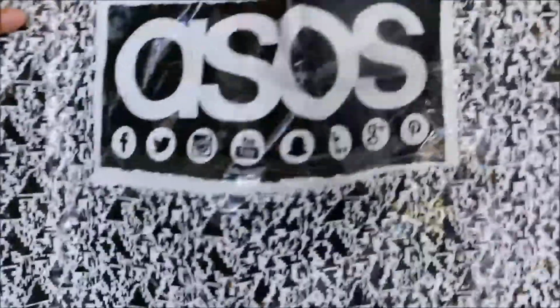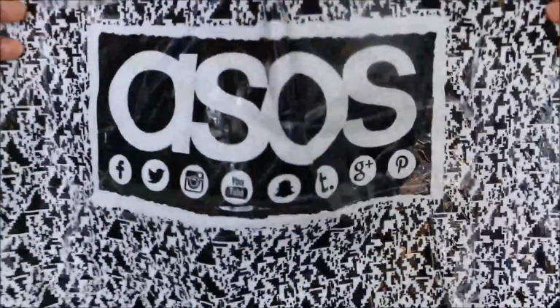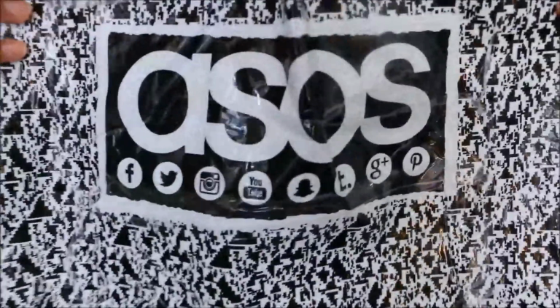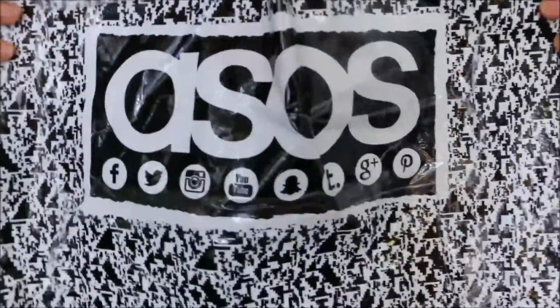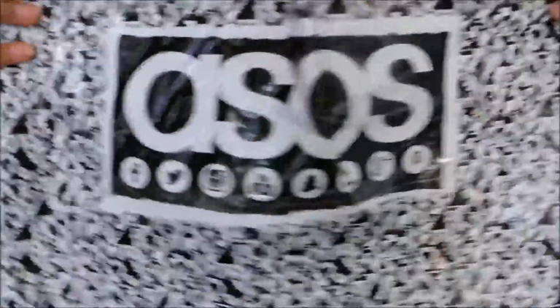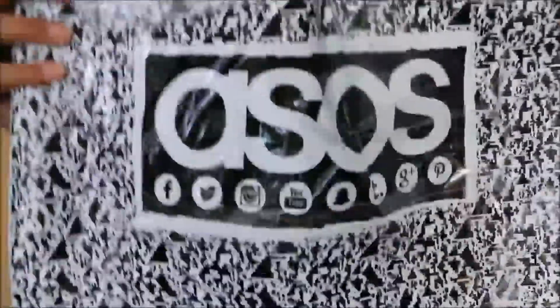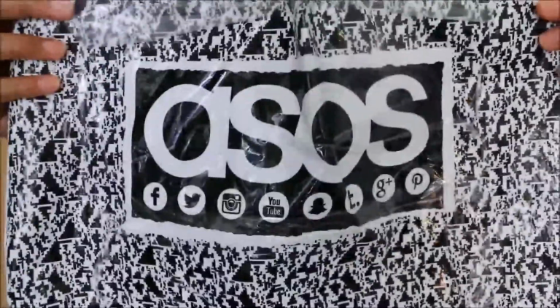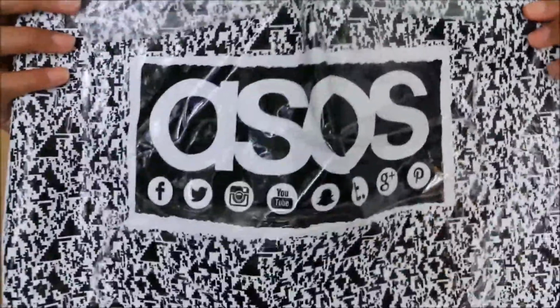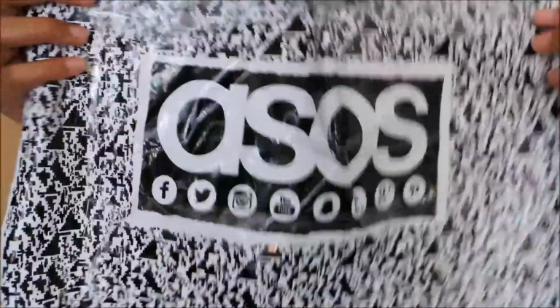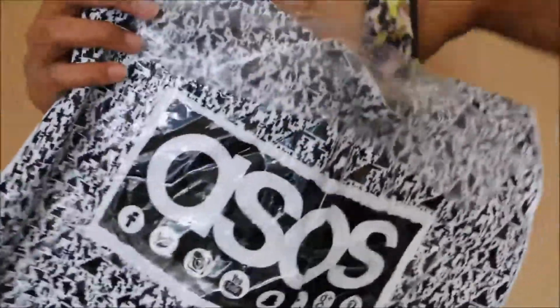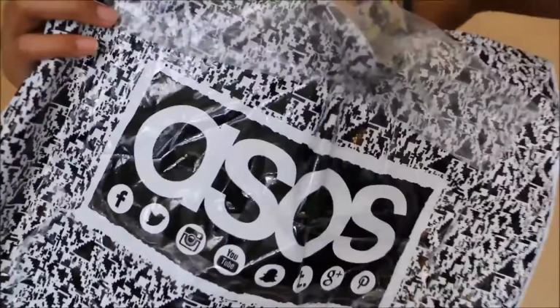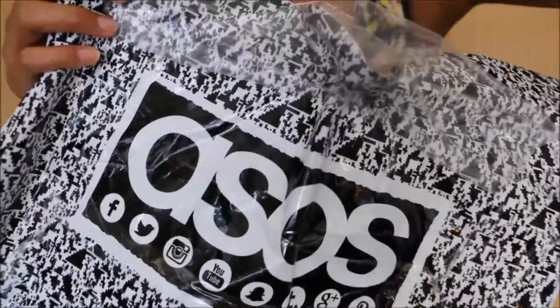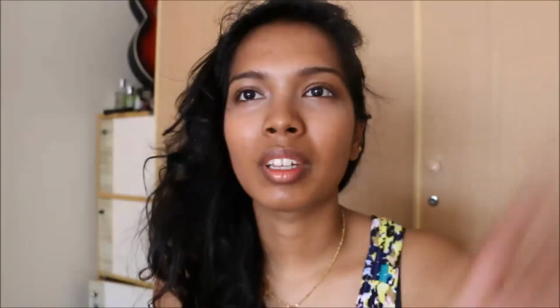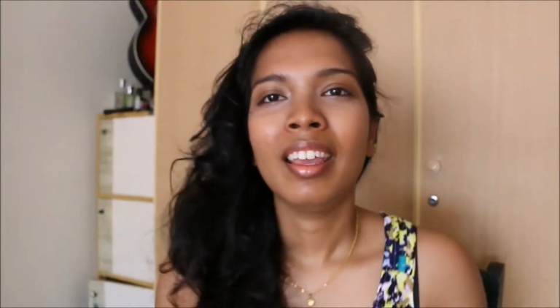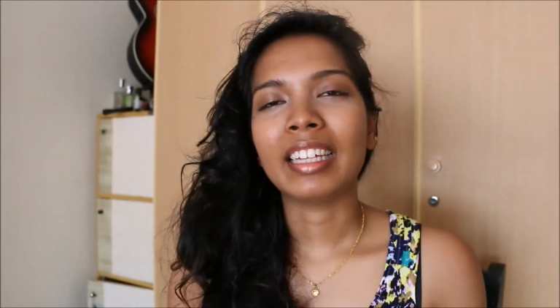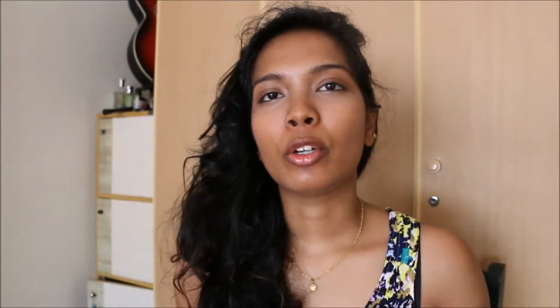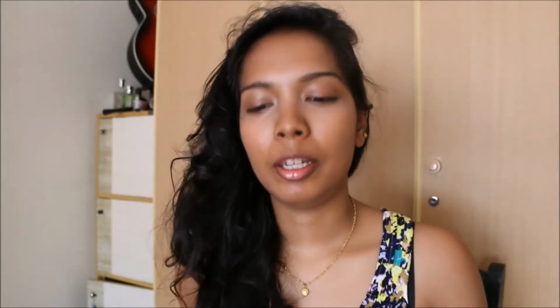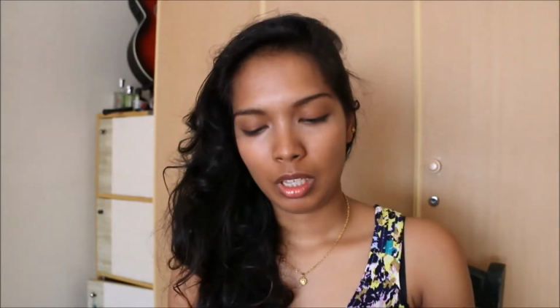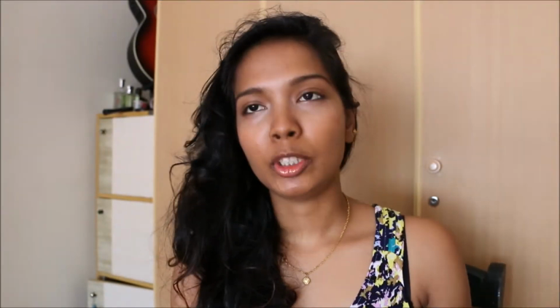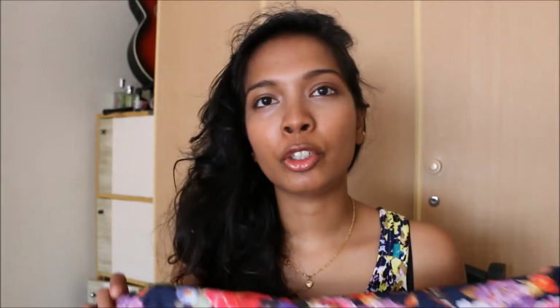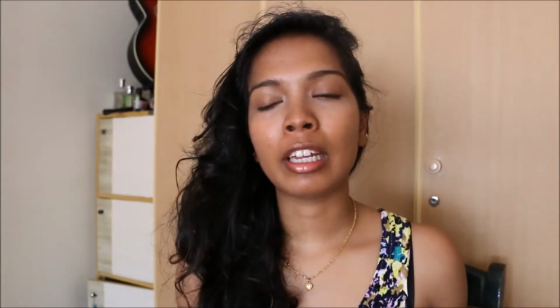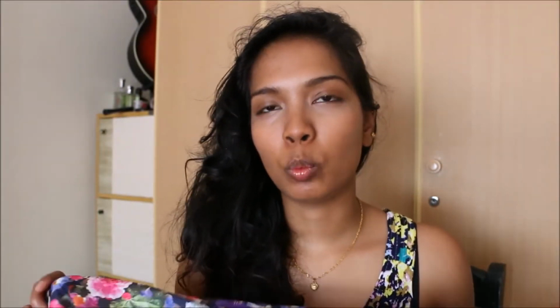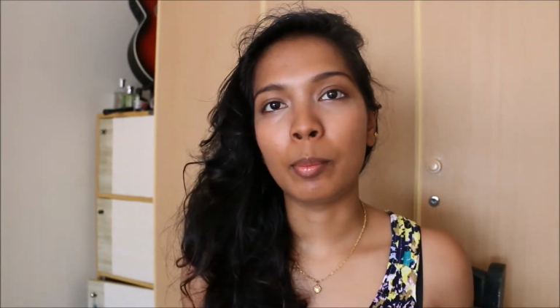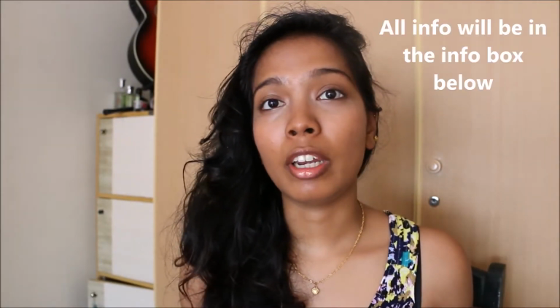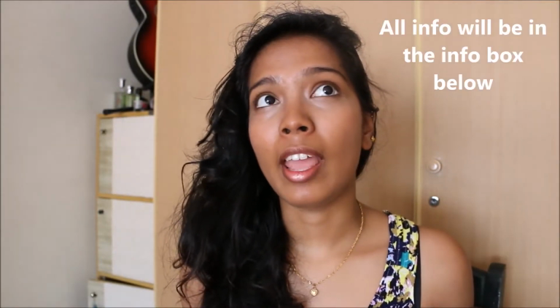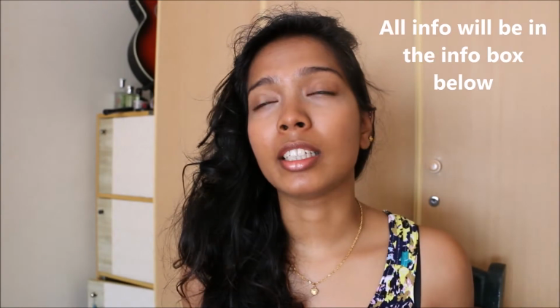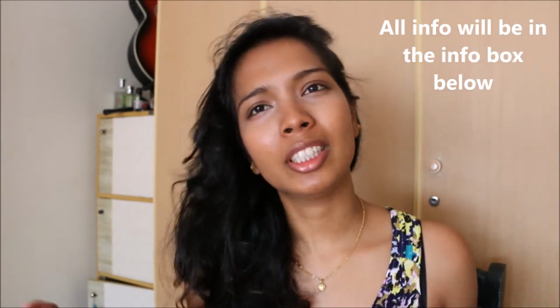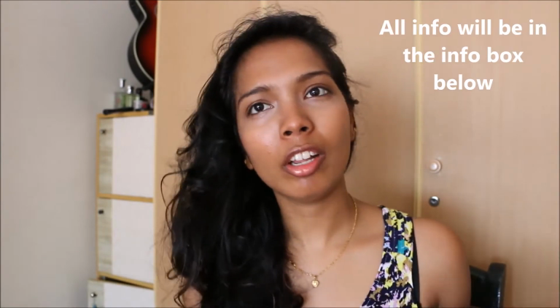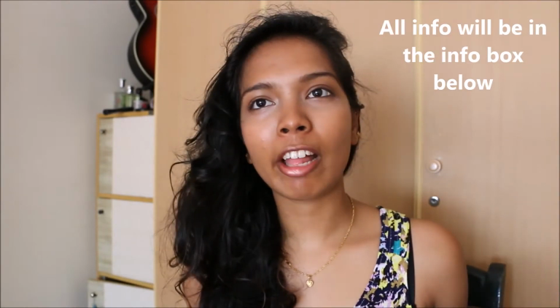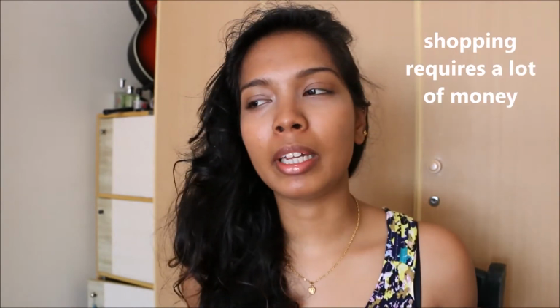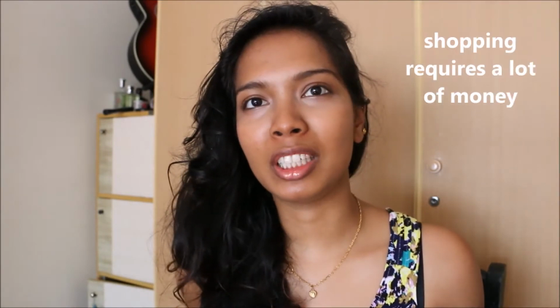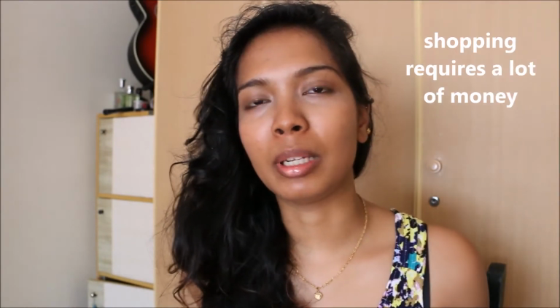Hey guys, today I have an ASOS haul for you guys, so stay tuned! Hey guys, I'm just going to show you guys what I bought. It's not a lot of stuff, but it was a lot of money.